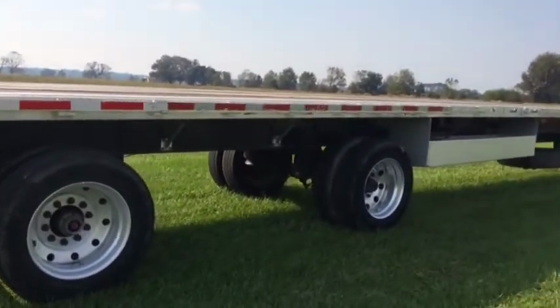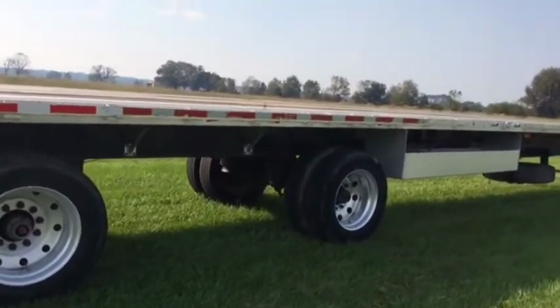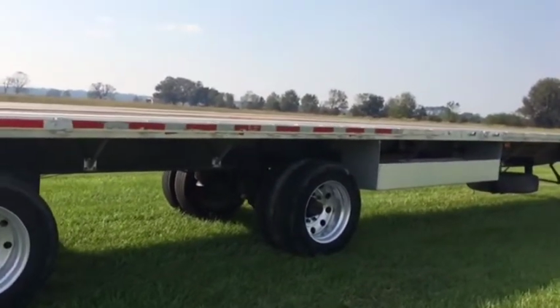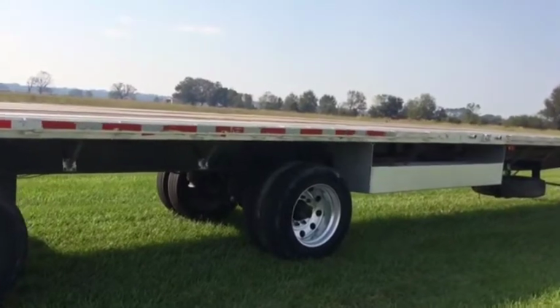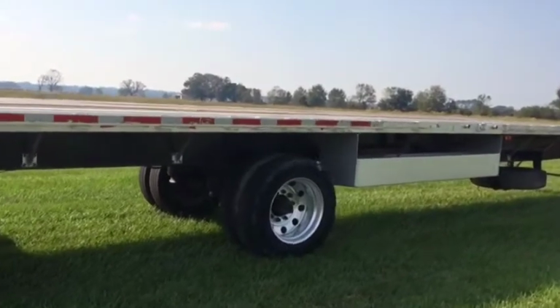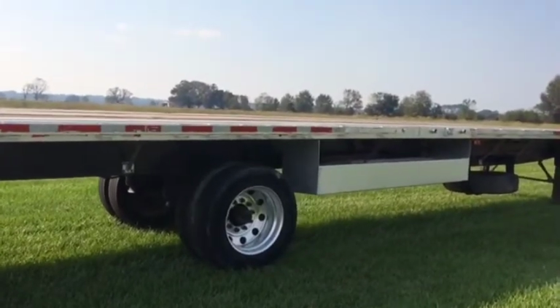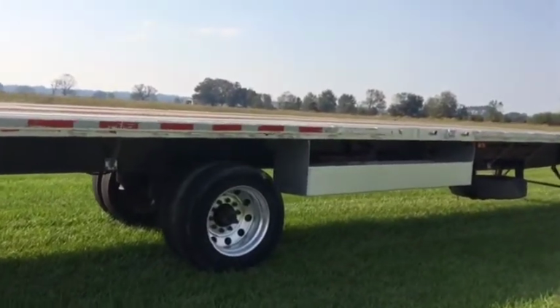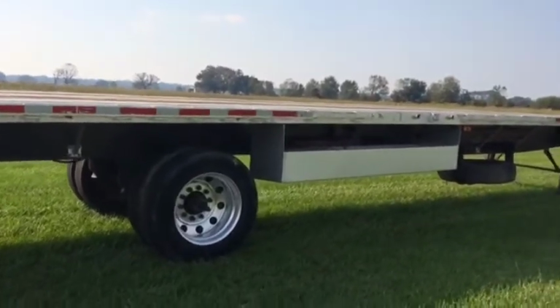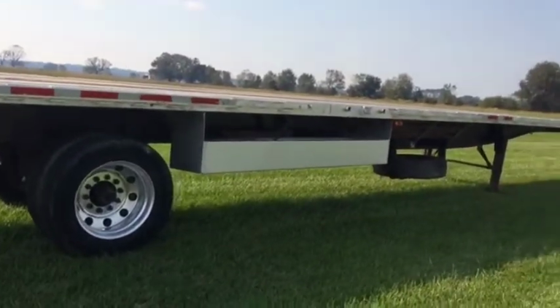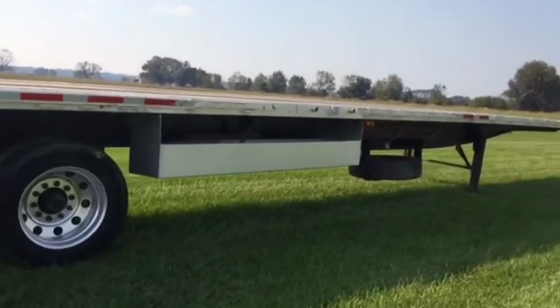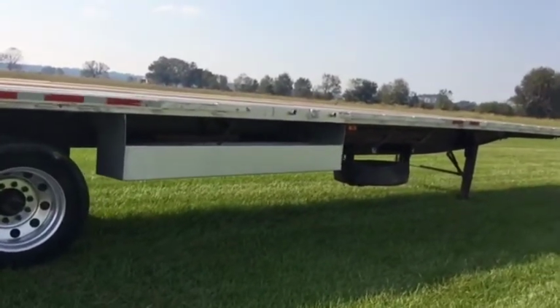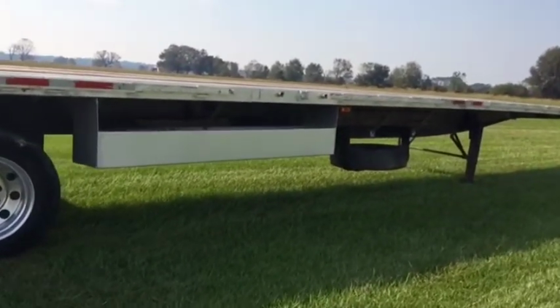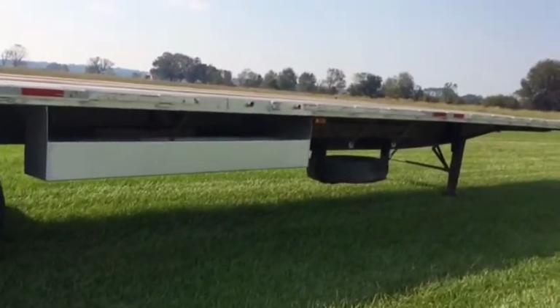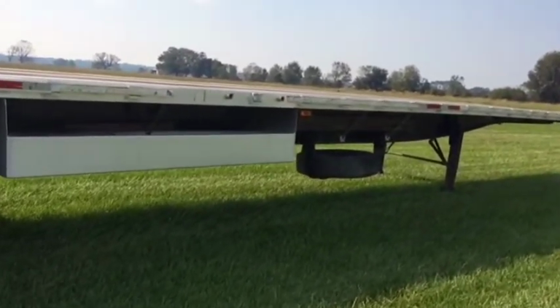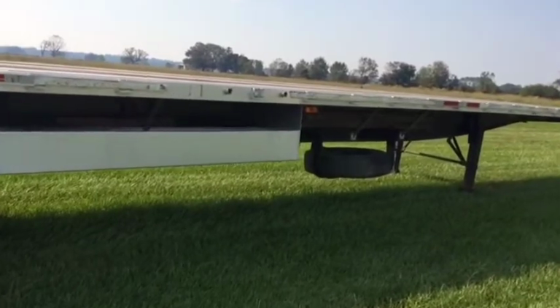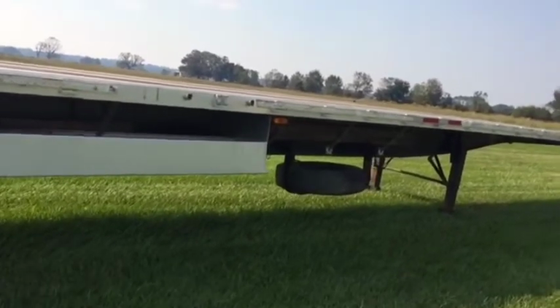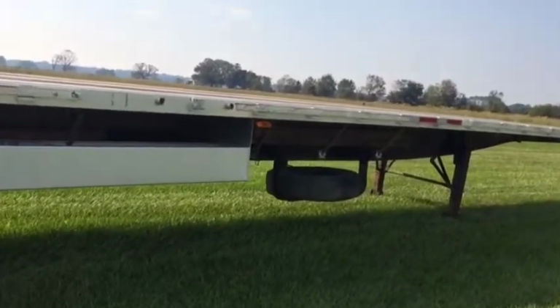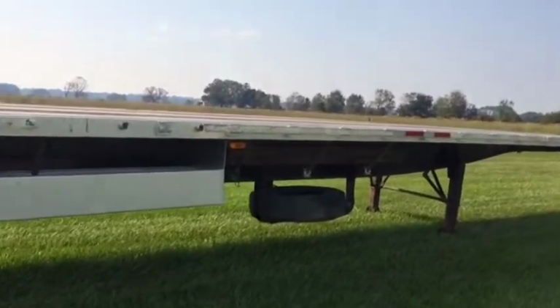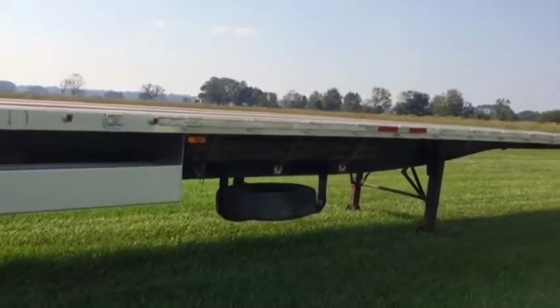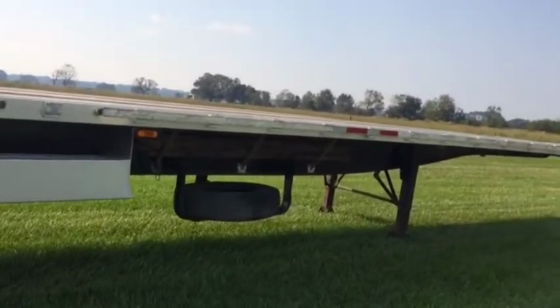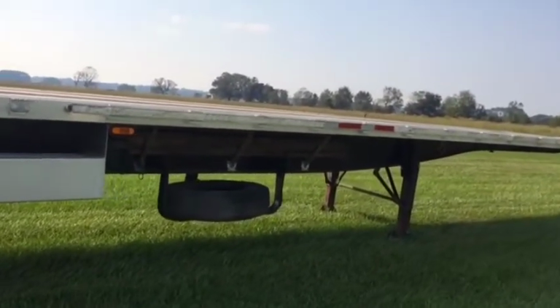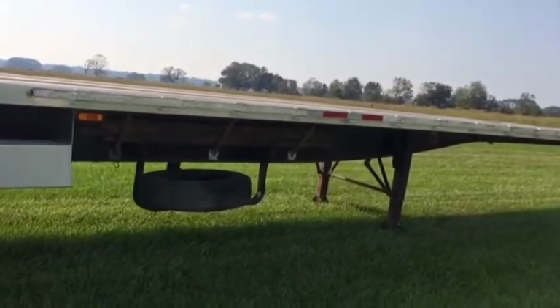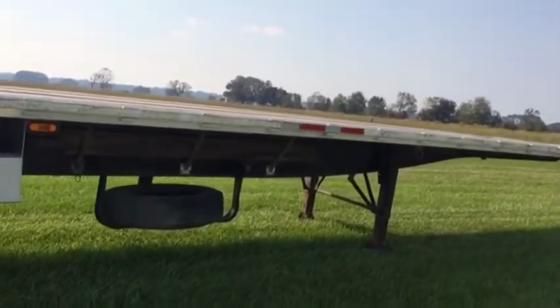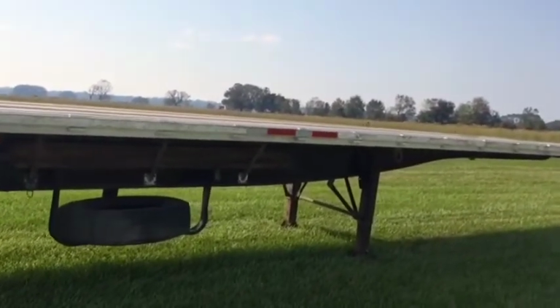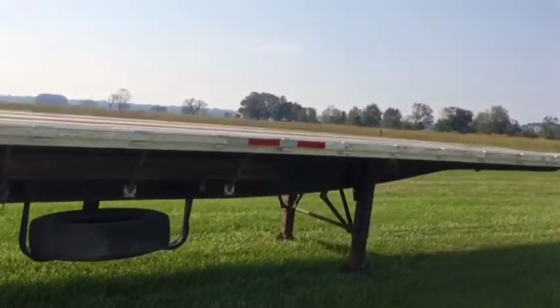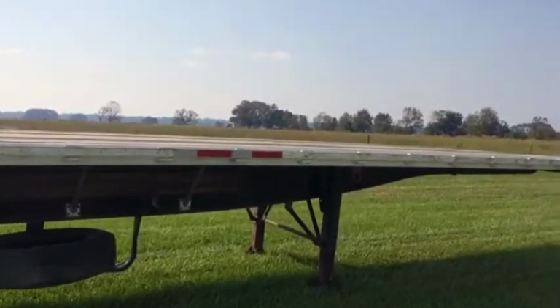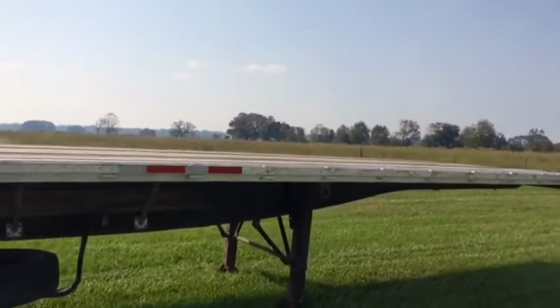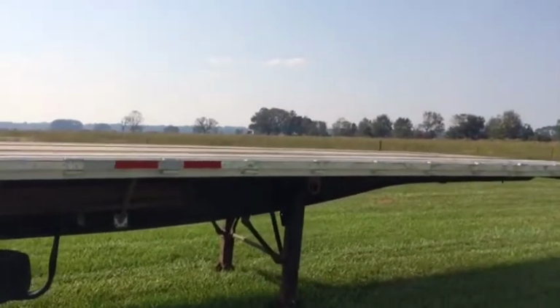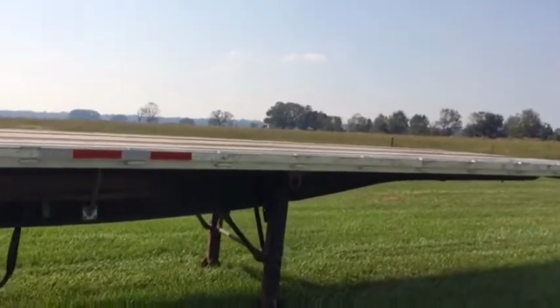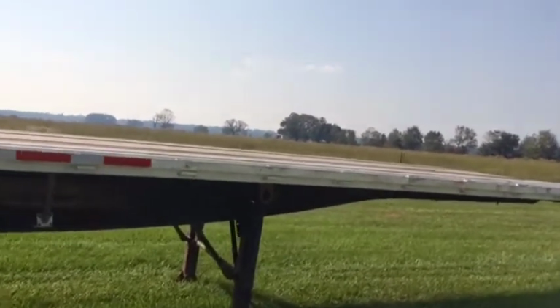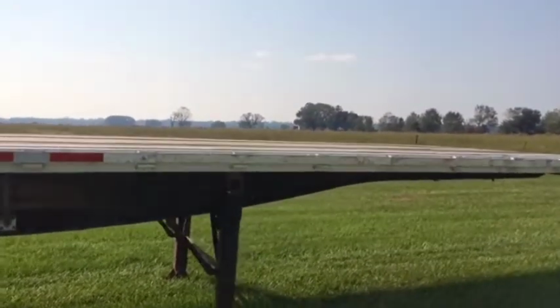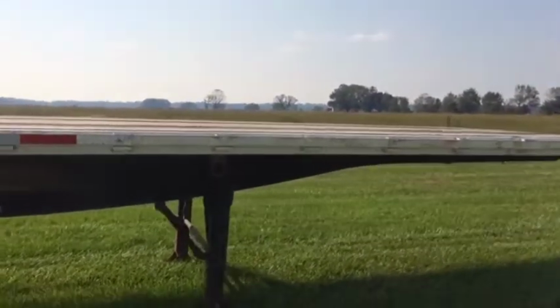You see it's got the board rack right there to put your boards in. Walking on the side, you see it's got a spare tire carrier with a spare tire on it. Walking on the side, you see the trailer's got dual landing gears on top. It's got a metal deck up top. The trailer's 48 foot long.